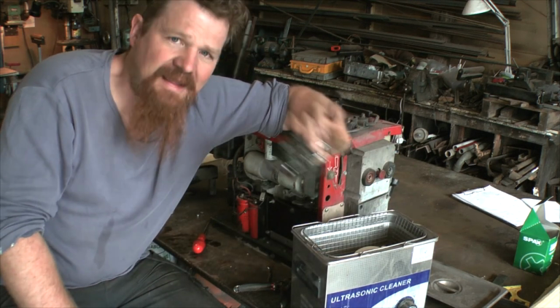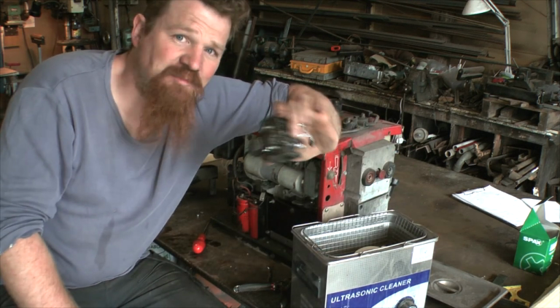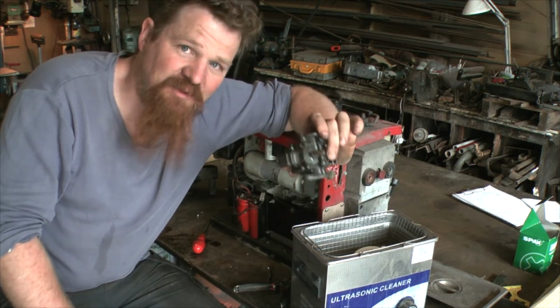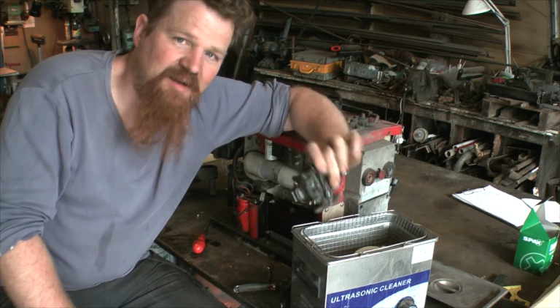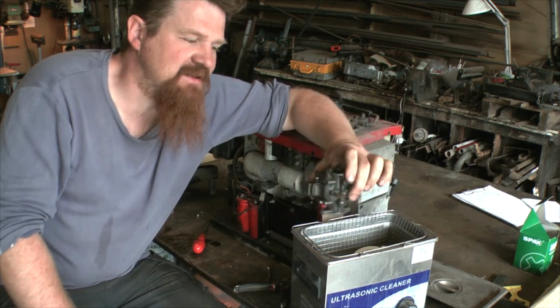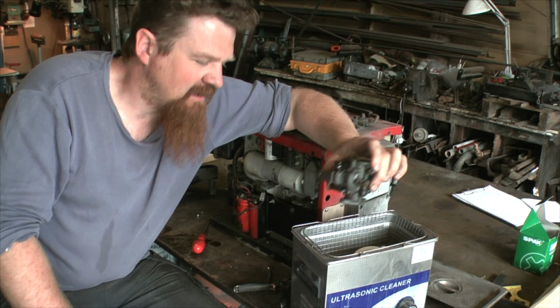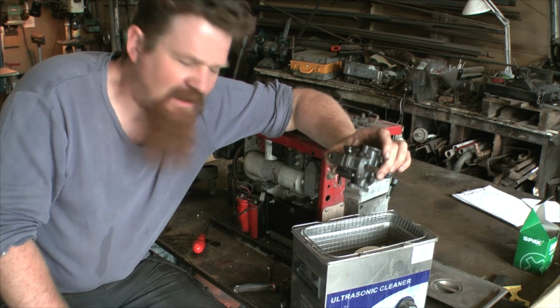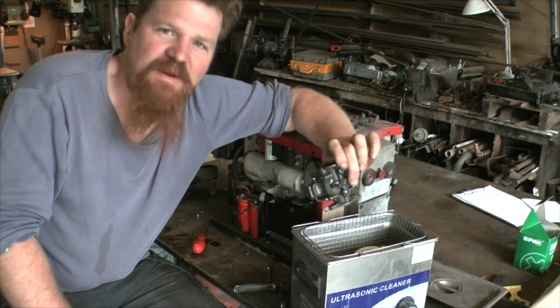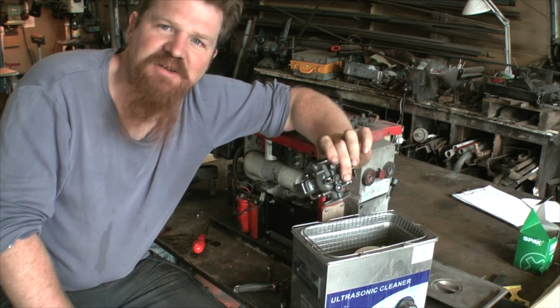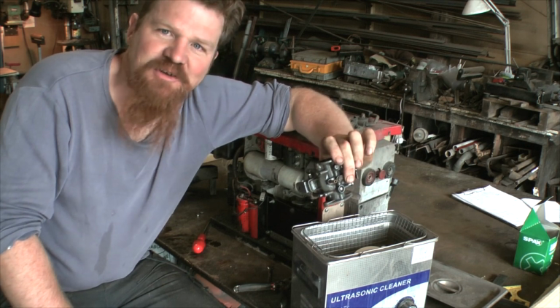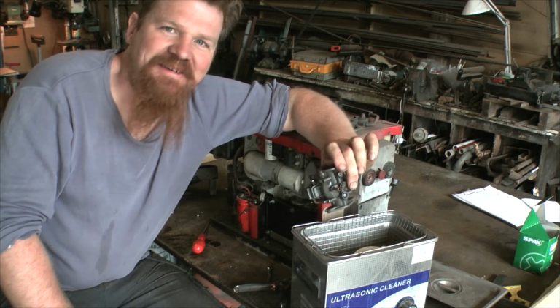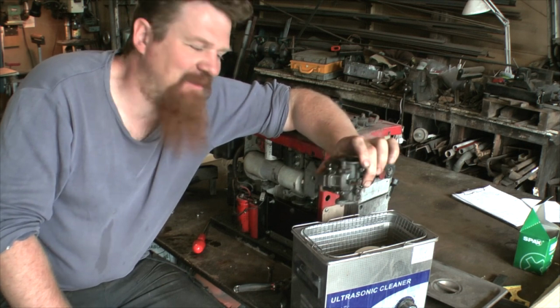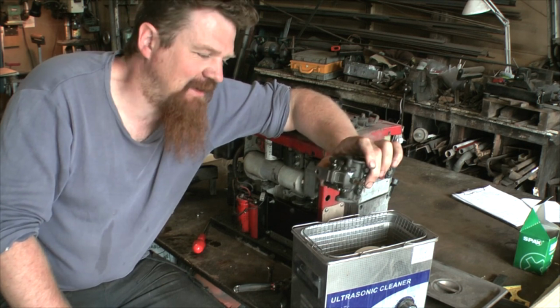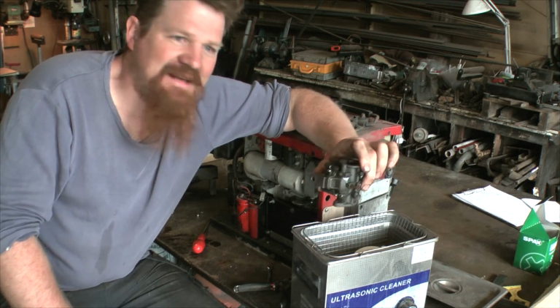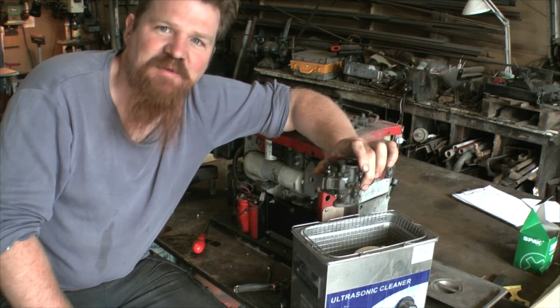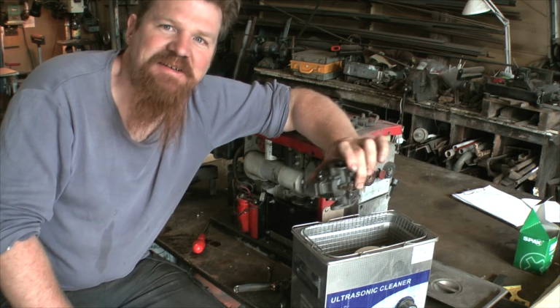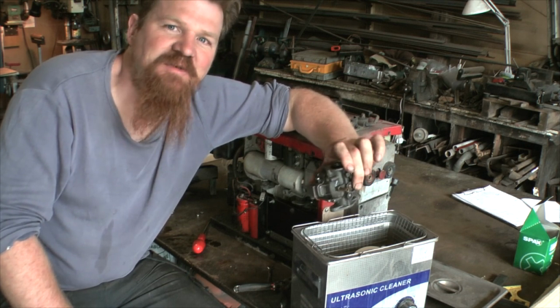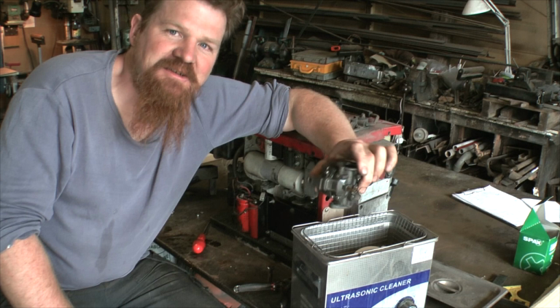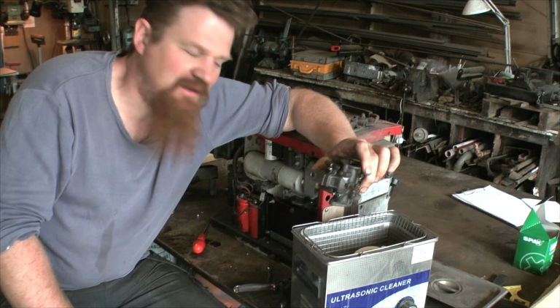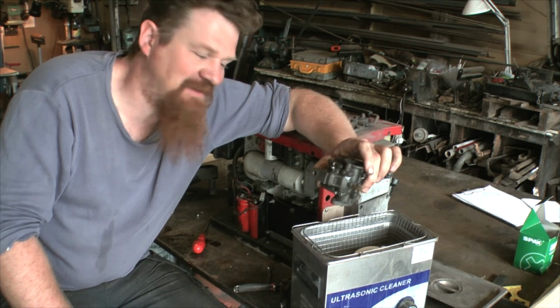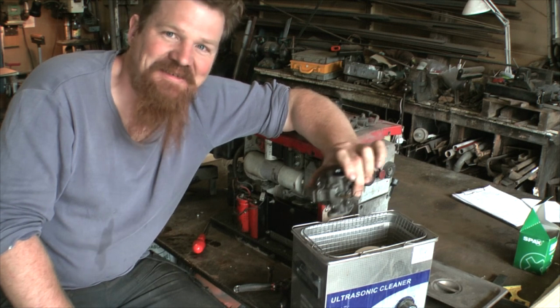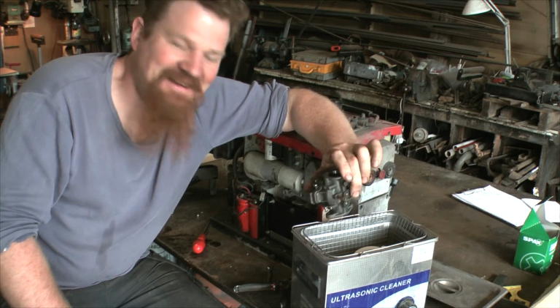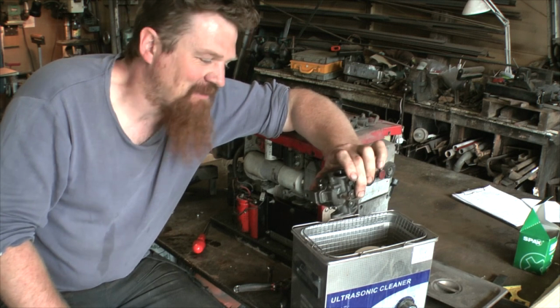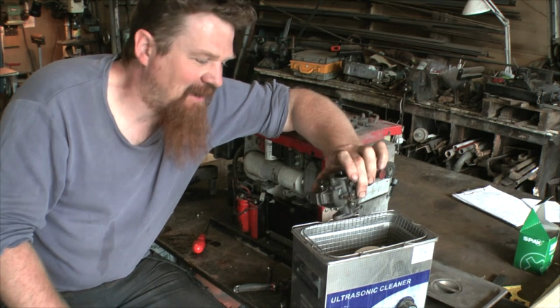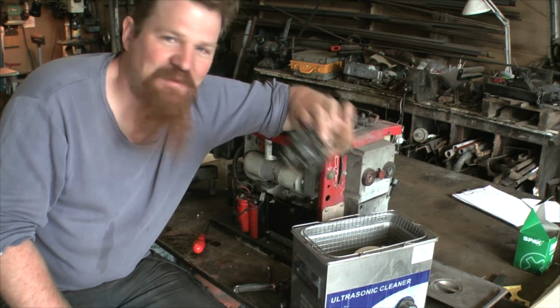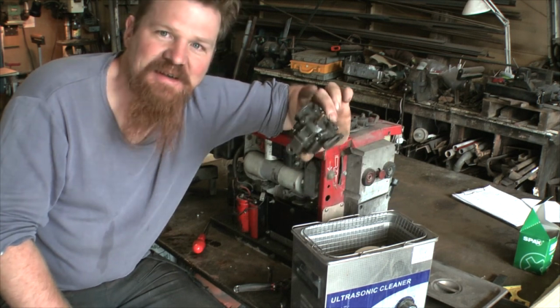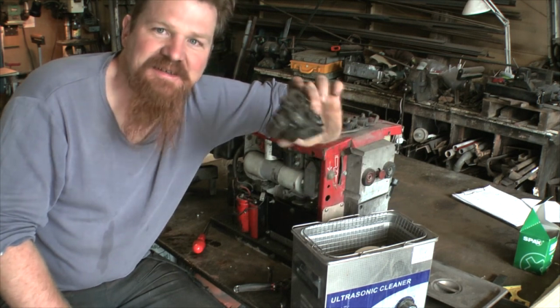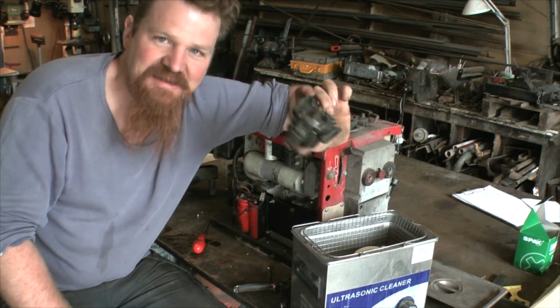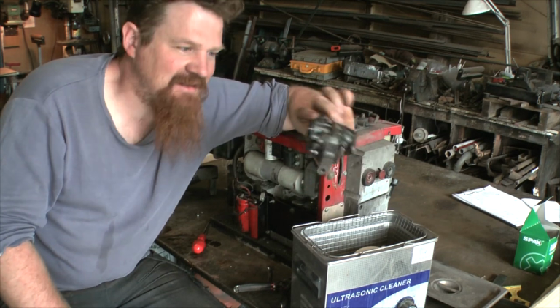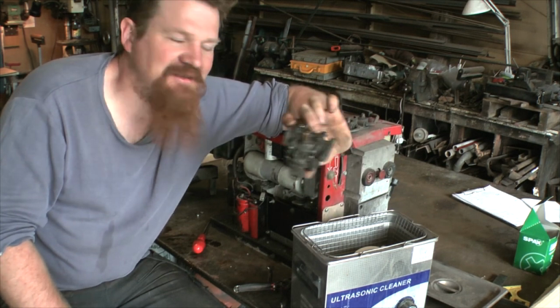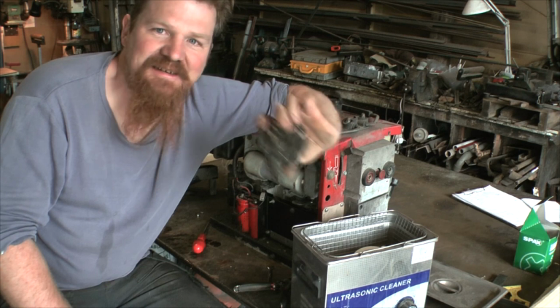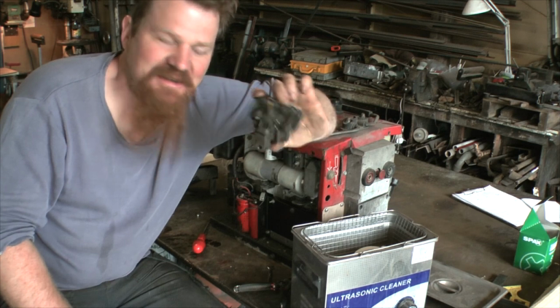It's brilliant for cleaning carburettors — I haven't found much other use for it. It does take the silver plating off silver-plated jewellery, I've discovered that. But for carburettors, it's the dog's danglies. It really is.